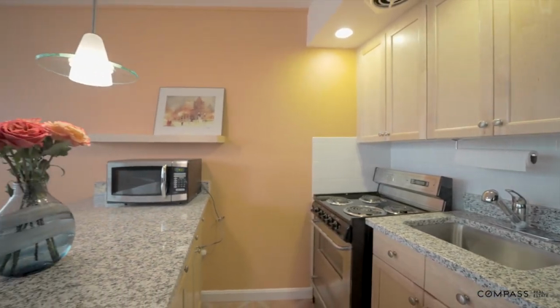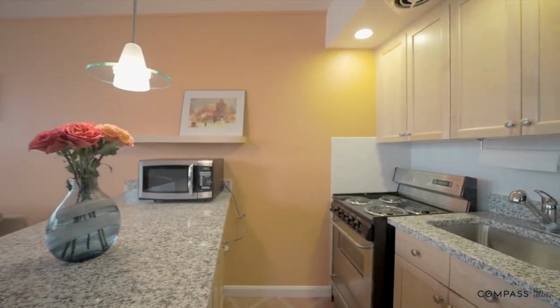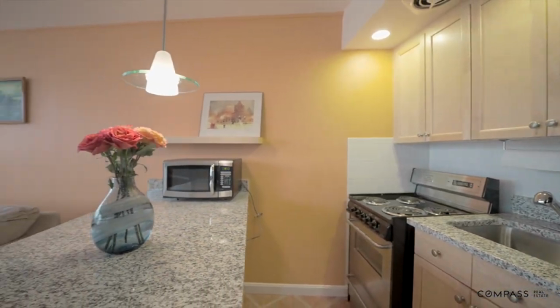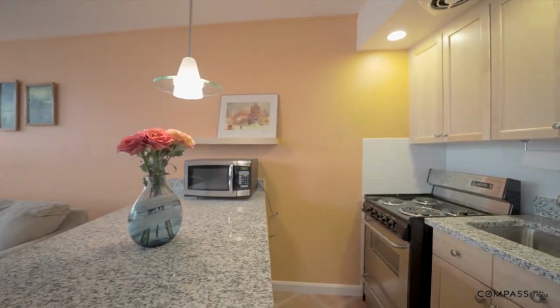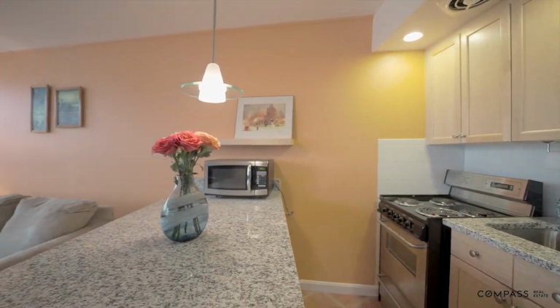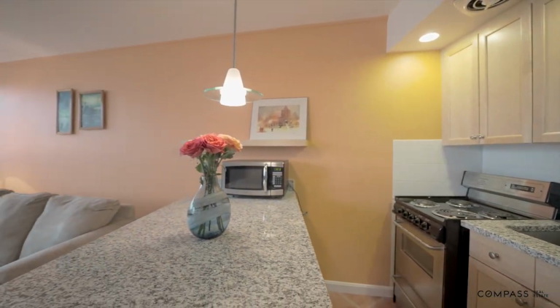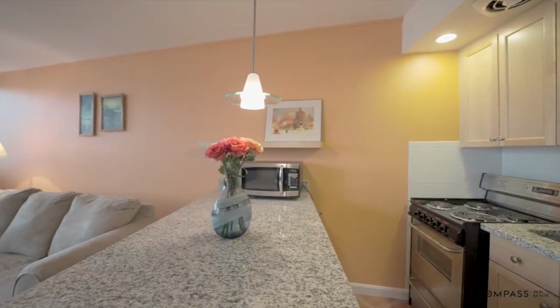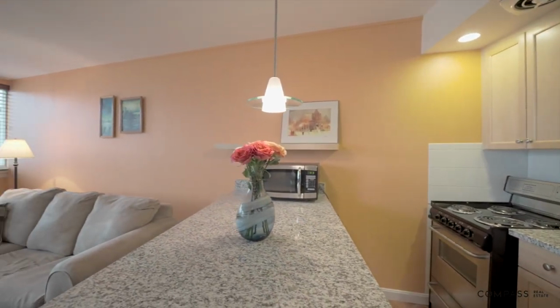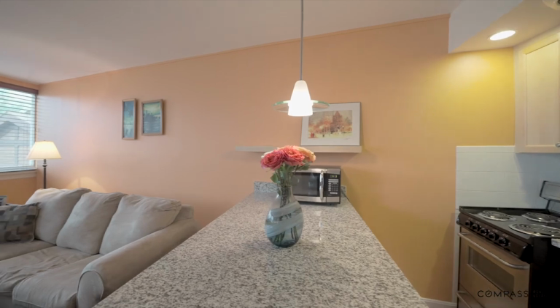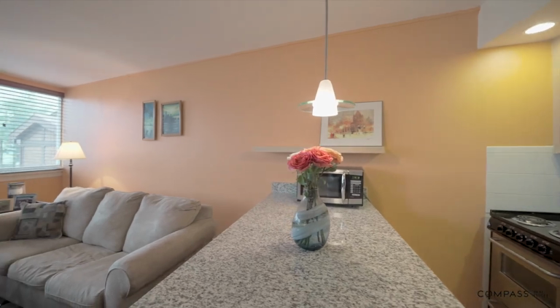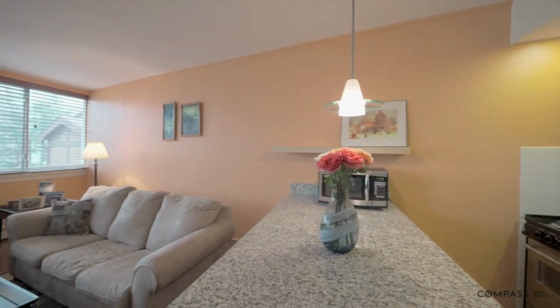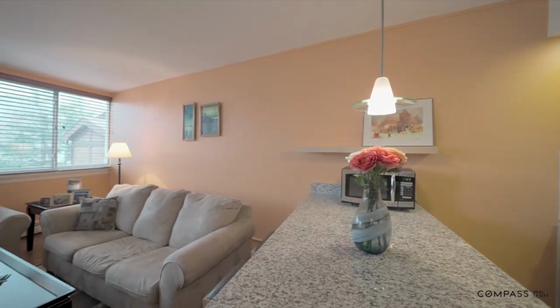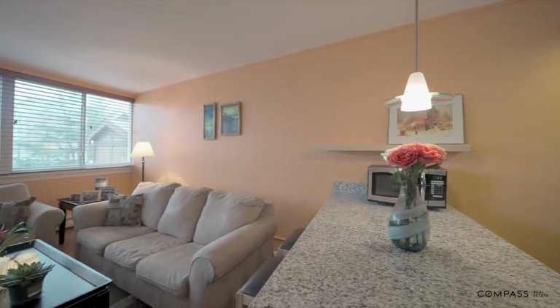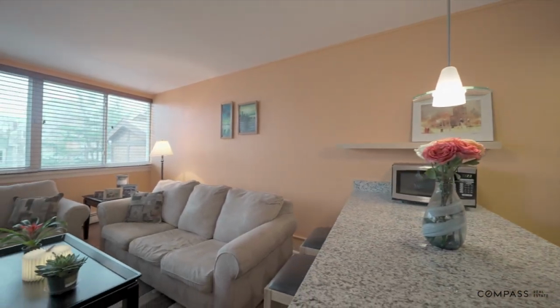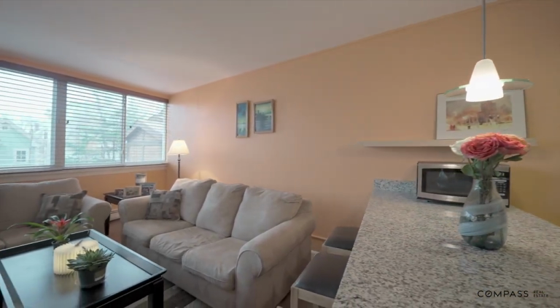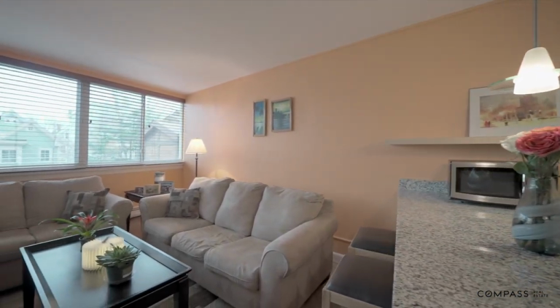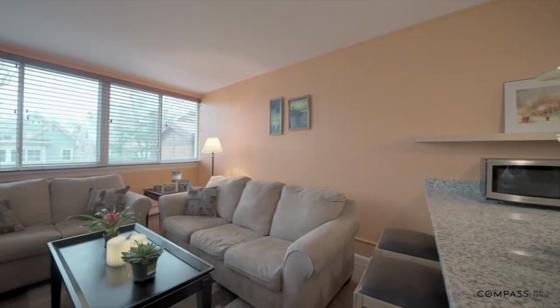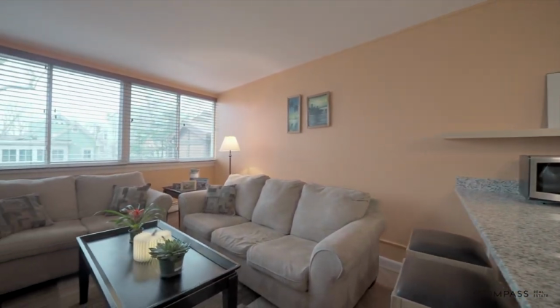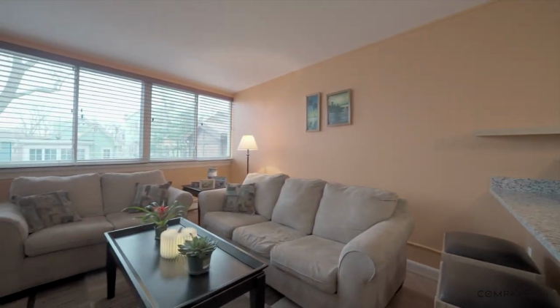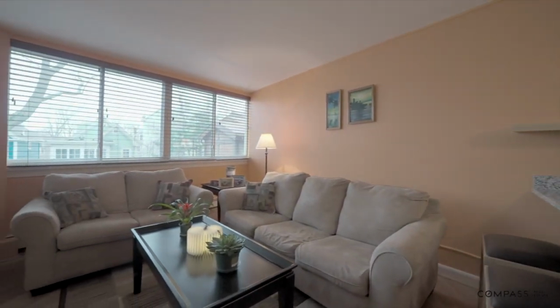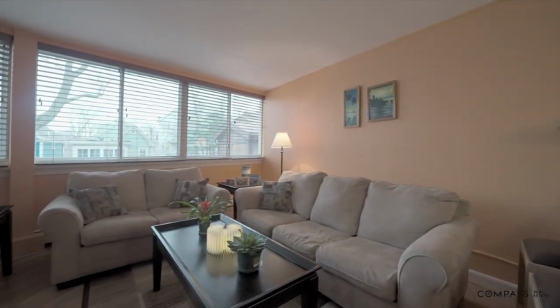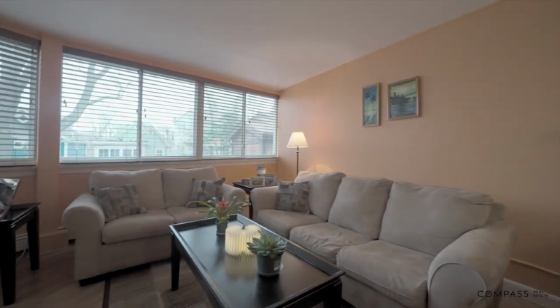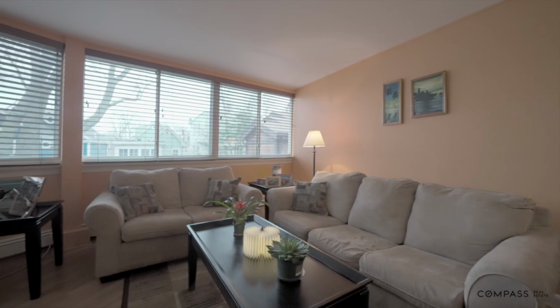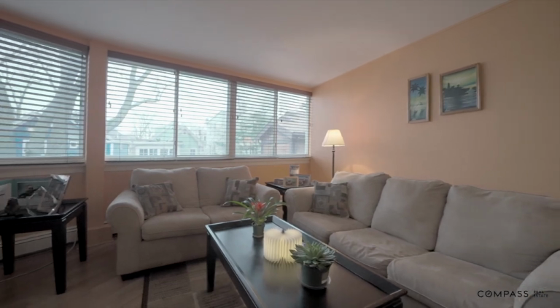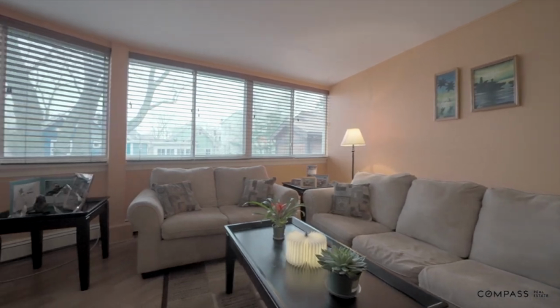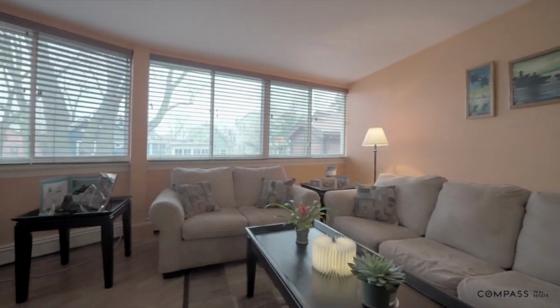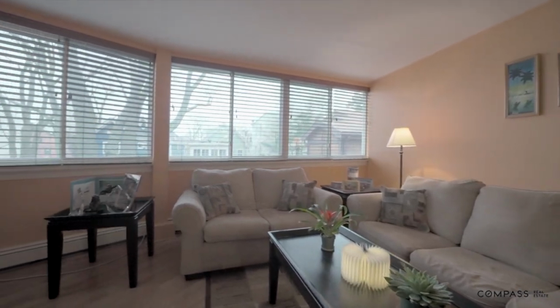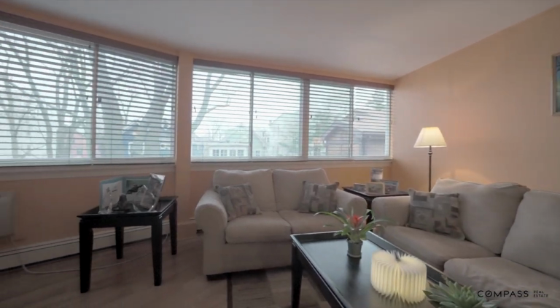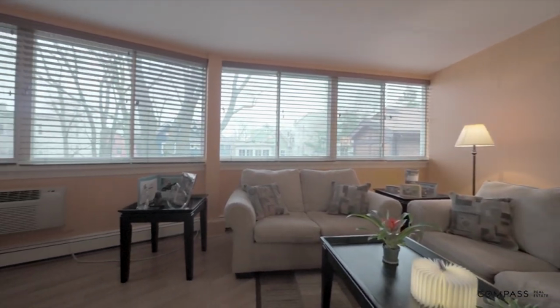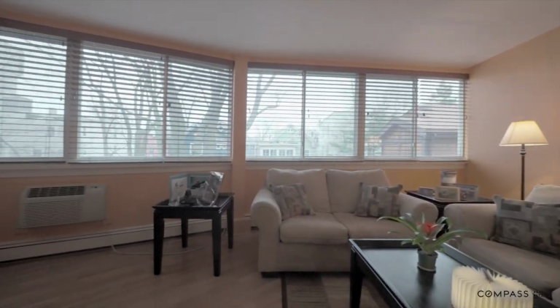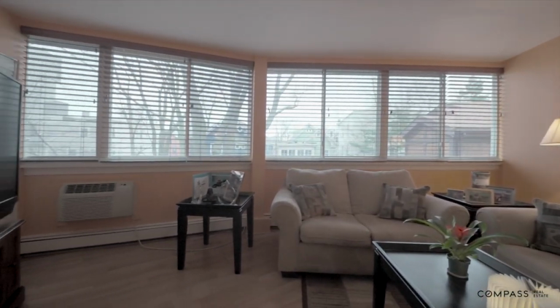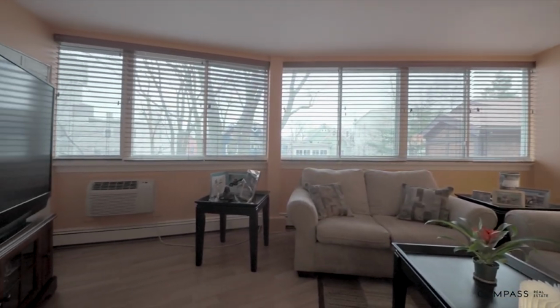The modern kitchen has a large island peninsula that accommodates five people and is perfect for entertaining. The kitchen also has granite countertops, maple cabinets, and stainless steel appliances.